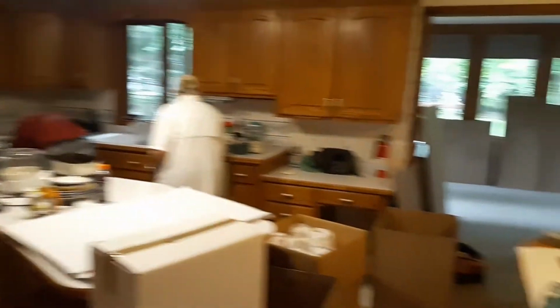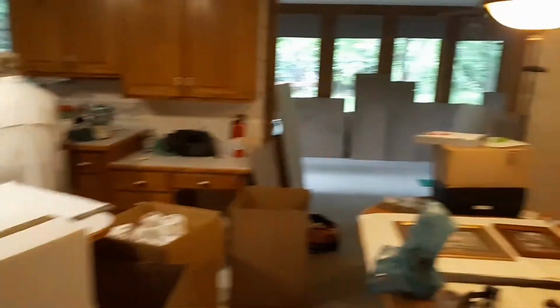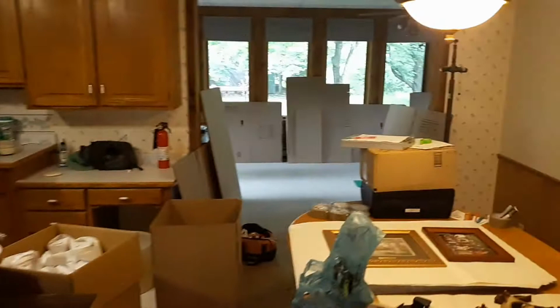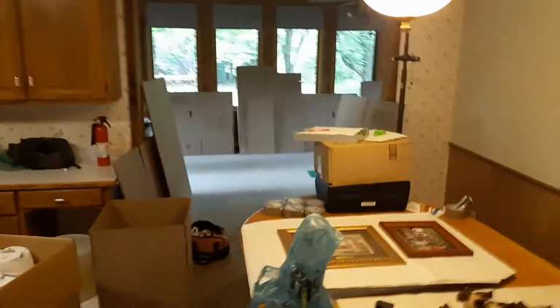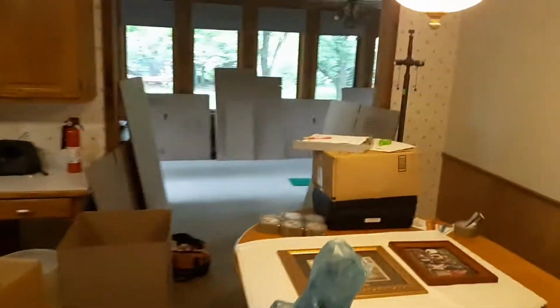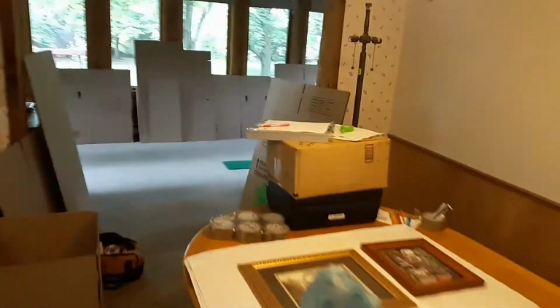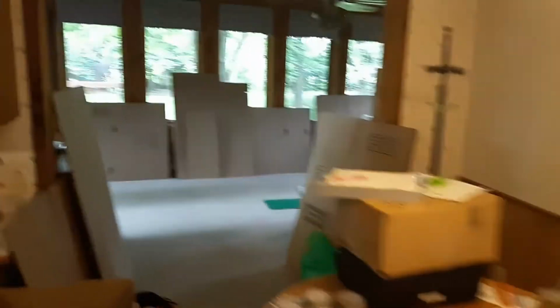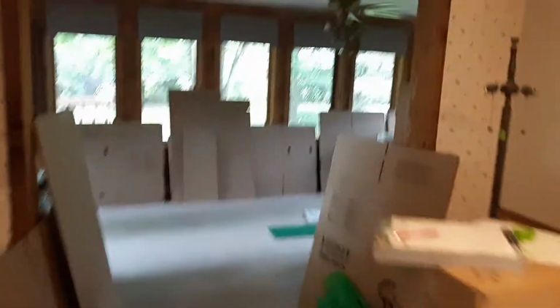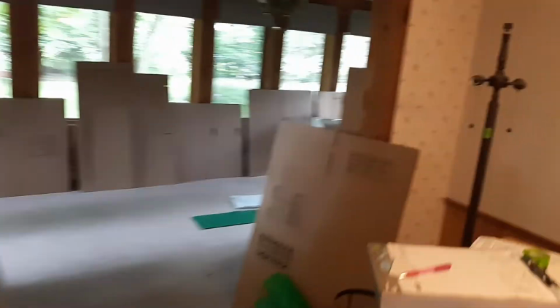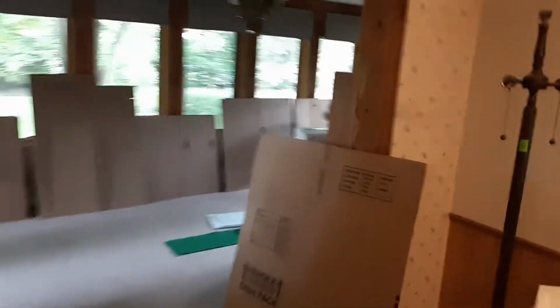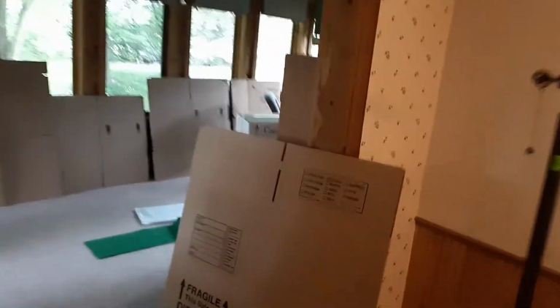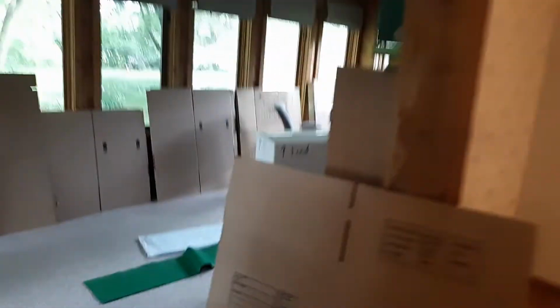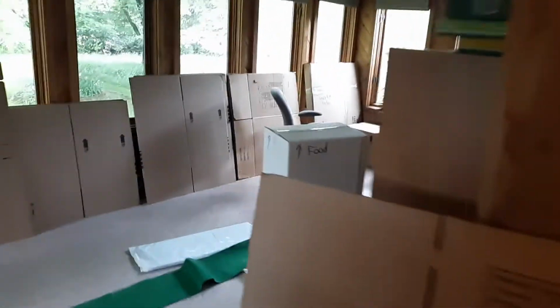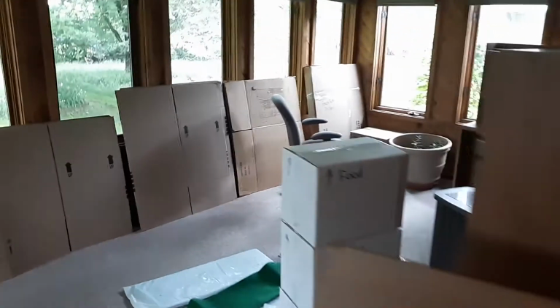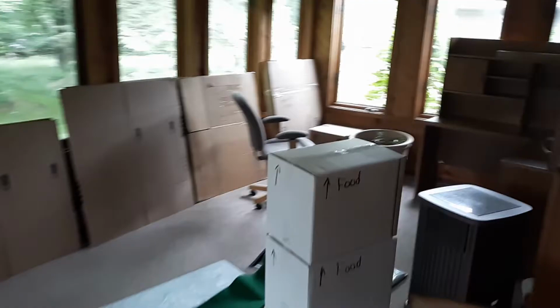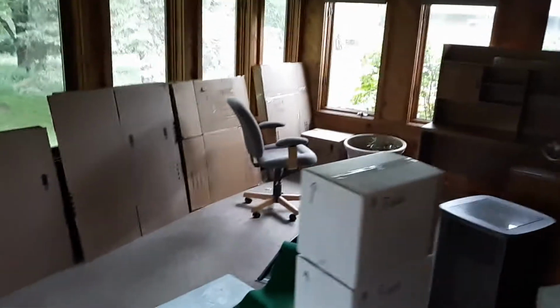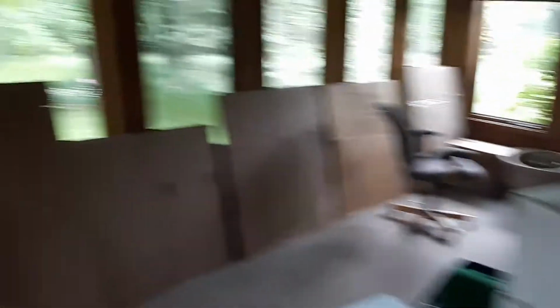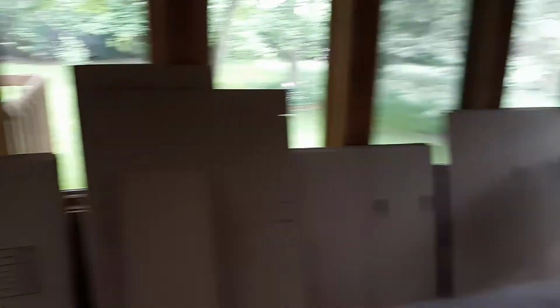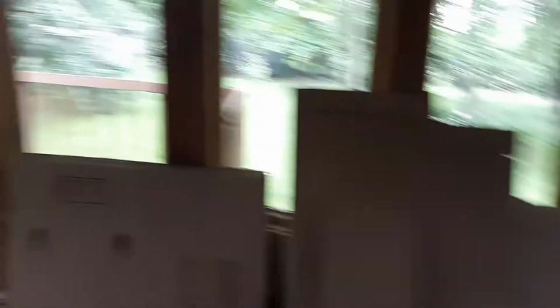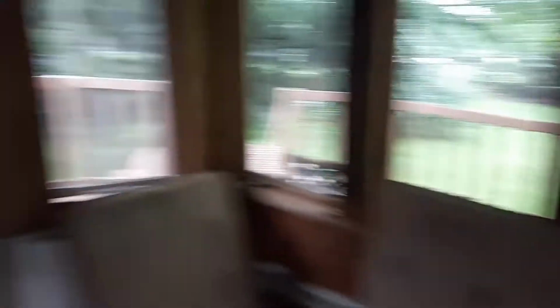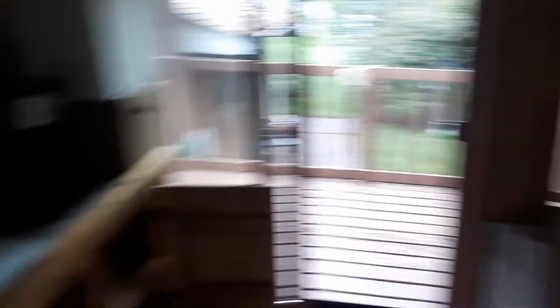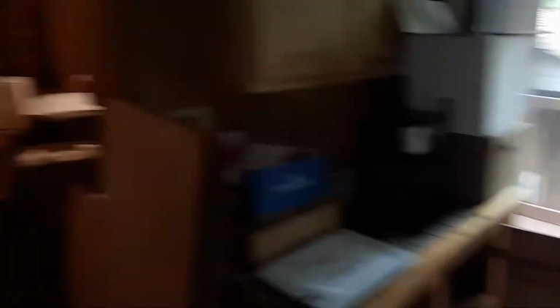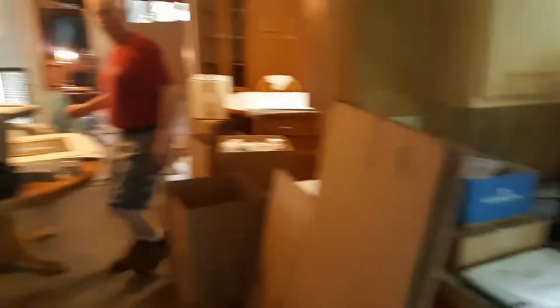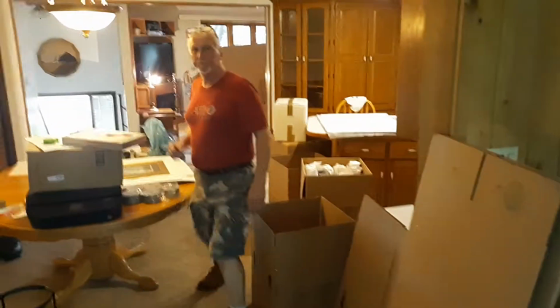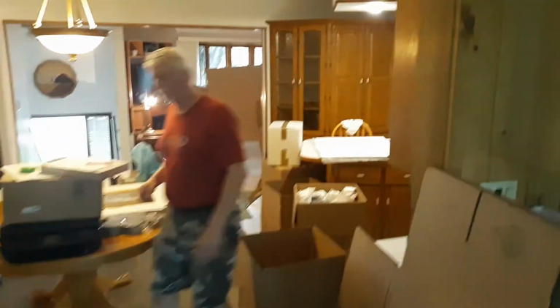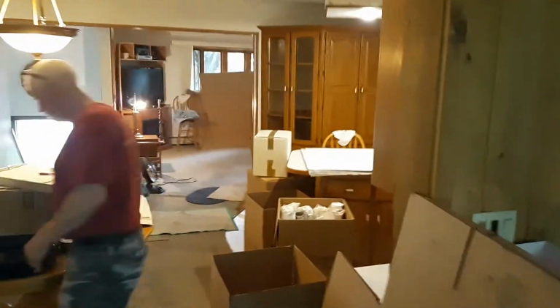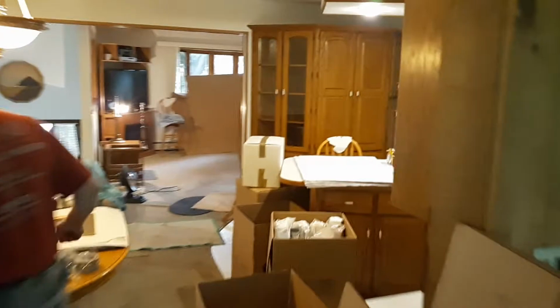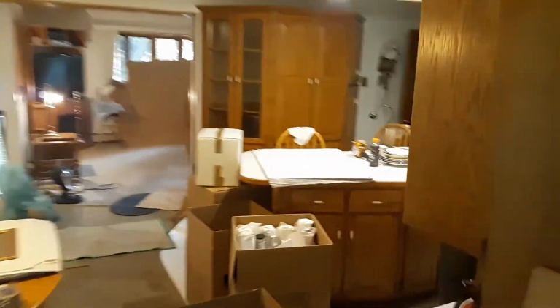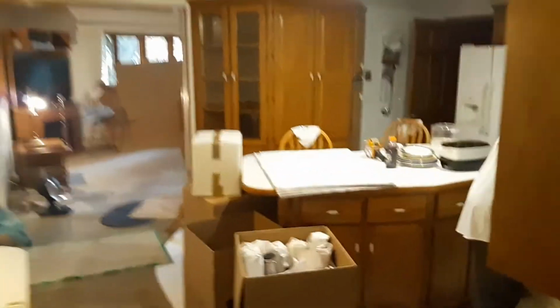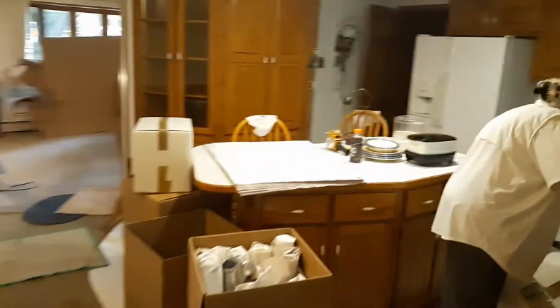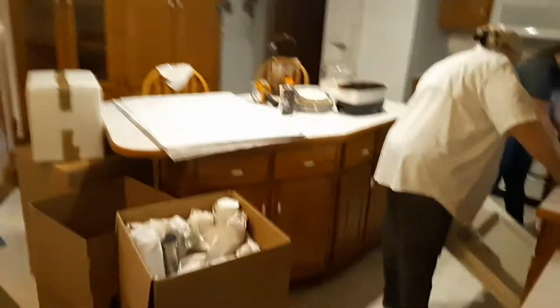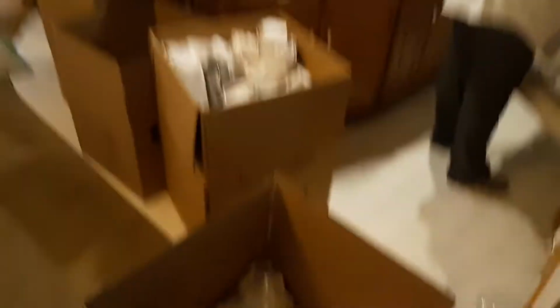Looks like the box staging area is in here, and as you can see the packers are packing.